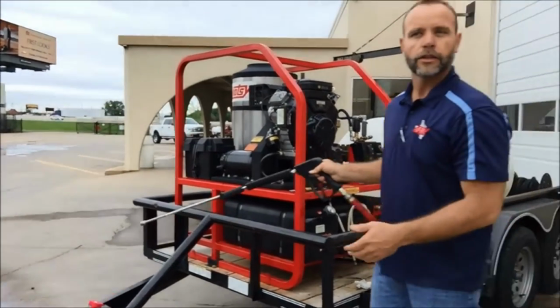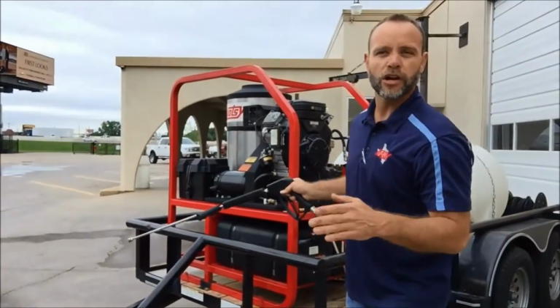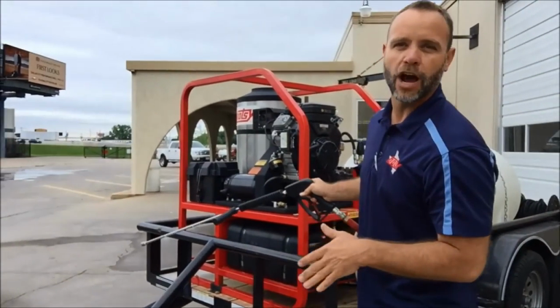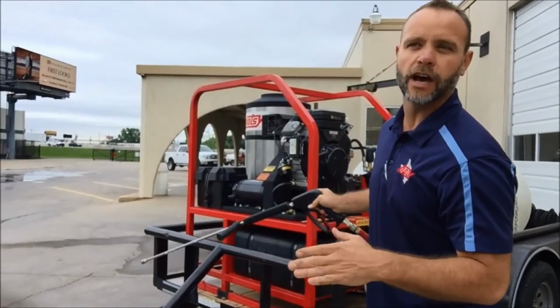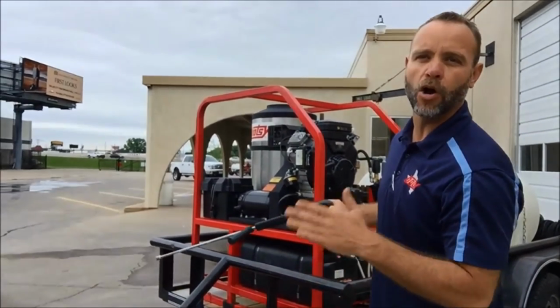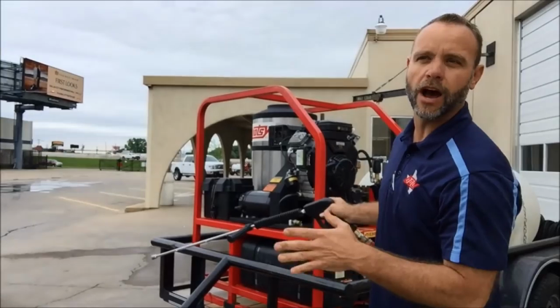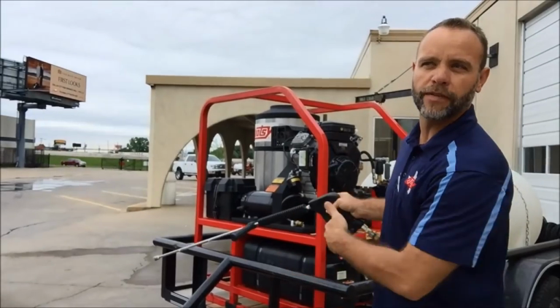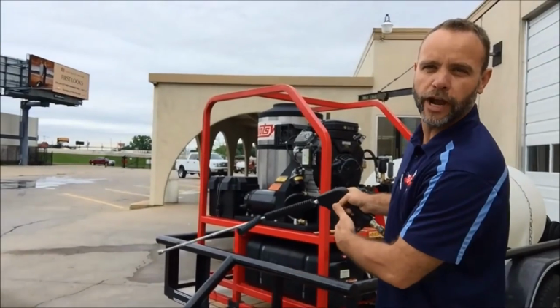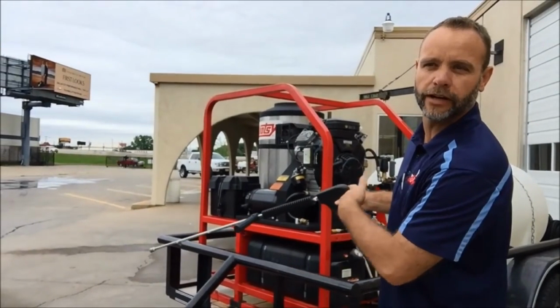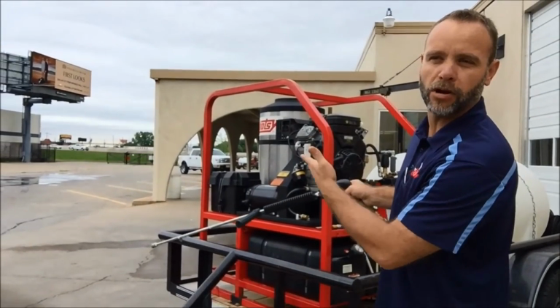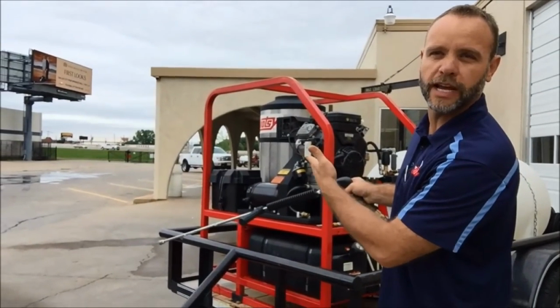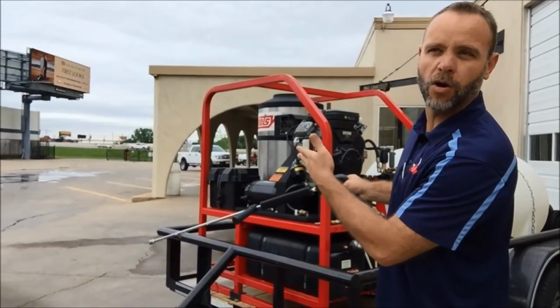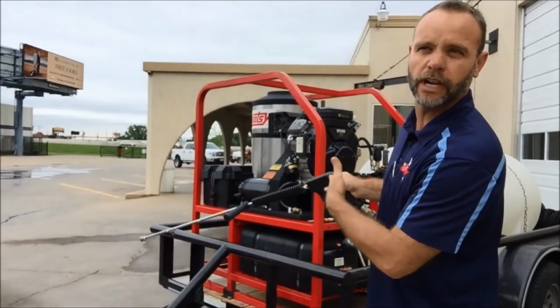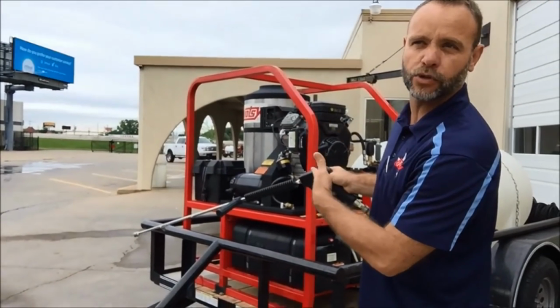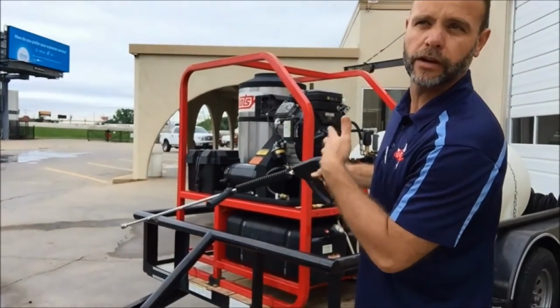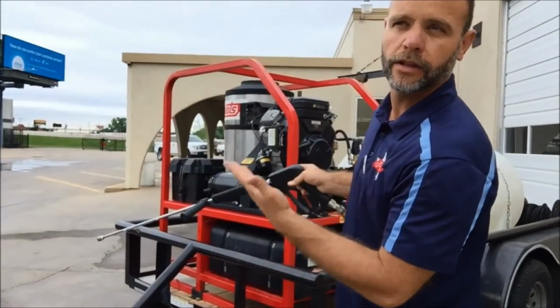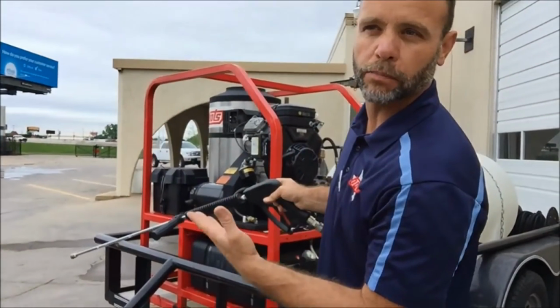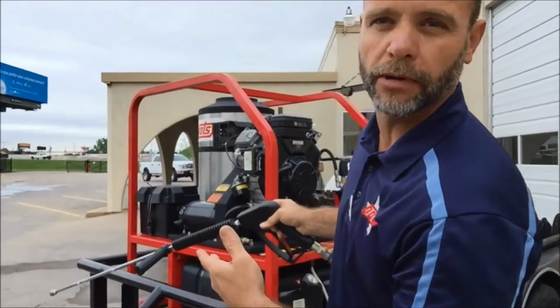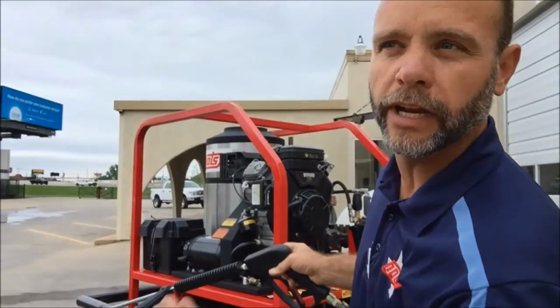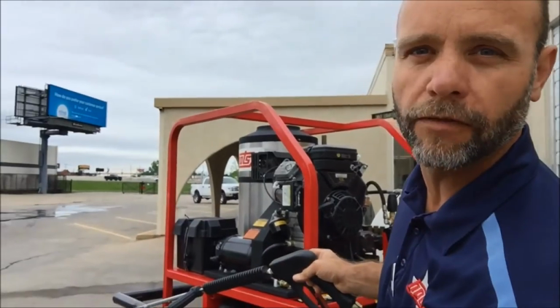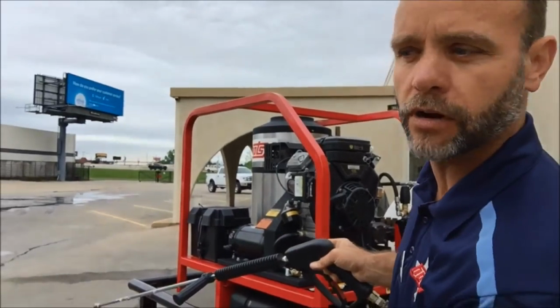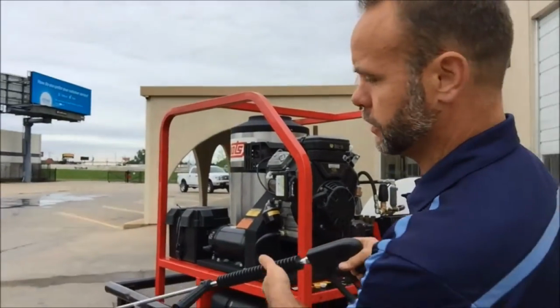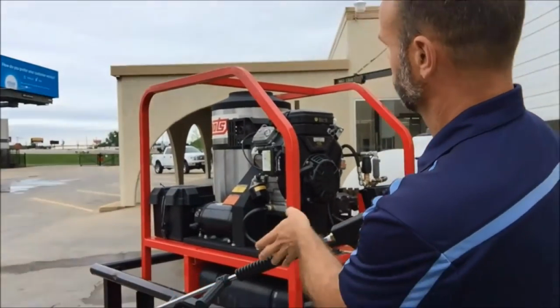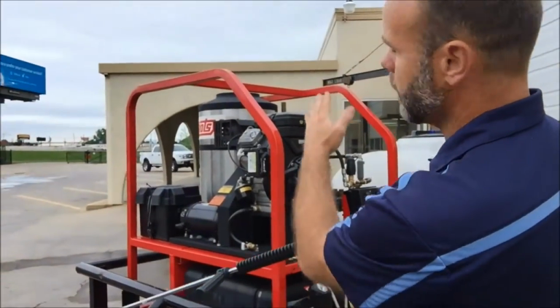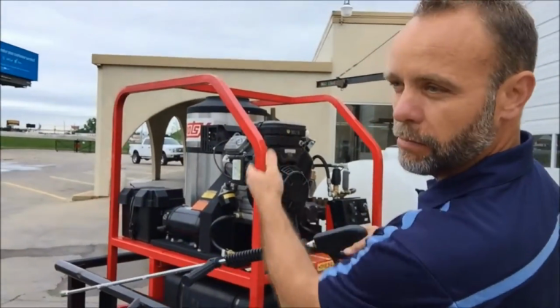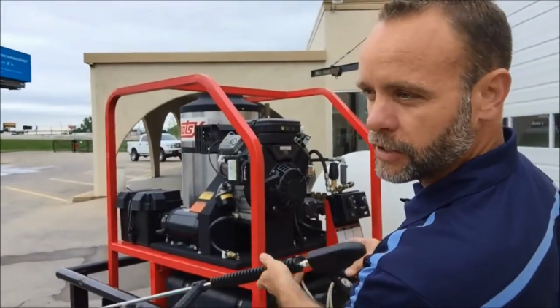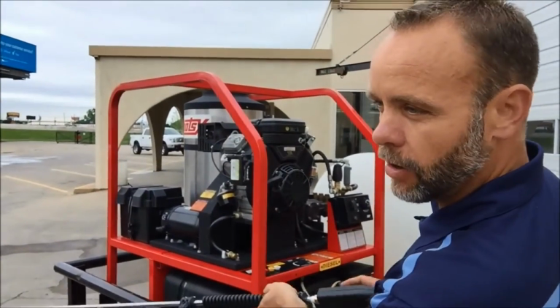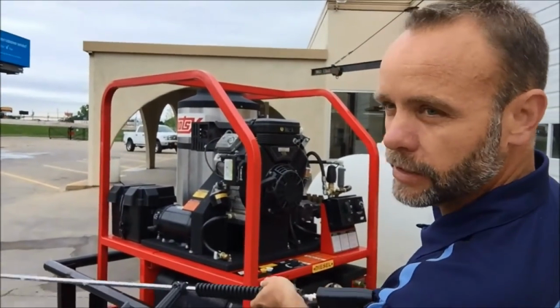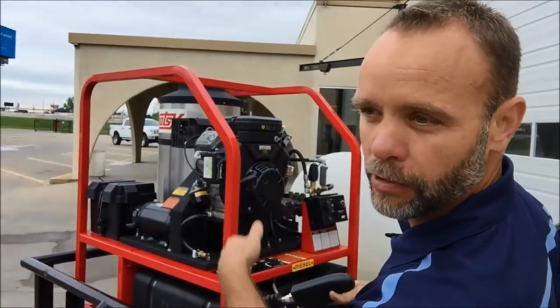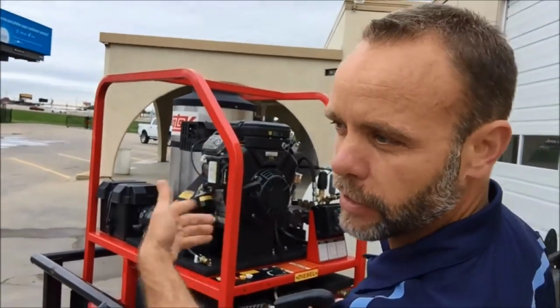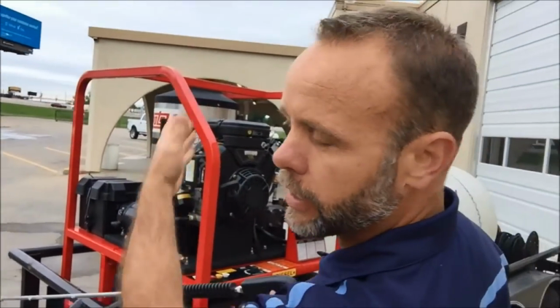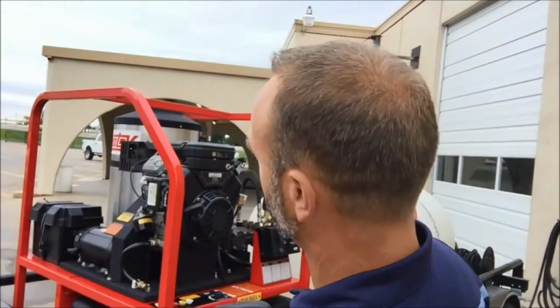The burner should always come on and off with the trigger. If the burner stays on after you've let off the trigger, there's a problem and you need to call for service. Right now the burner's not on — until I pull the trigger, you'll hear it come on.